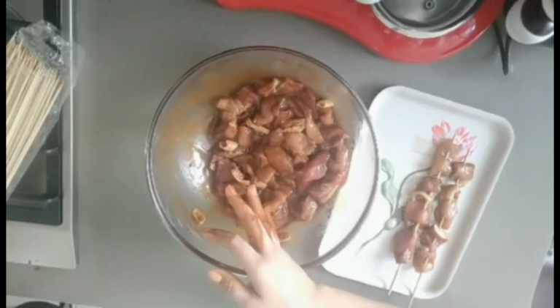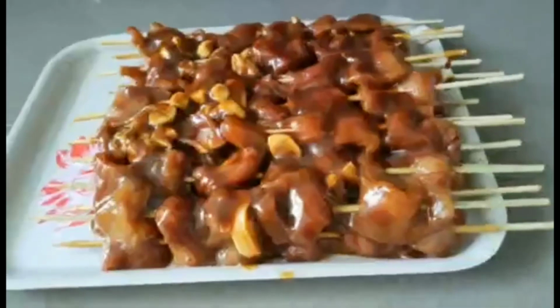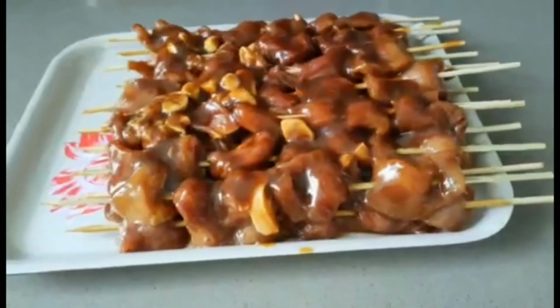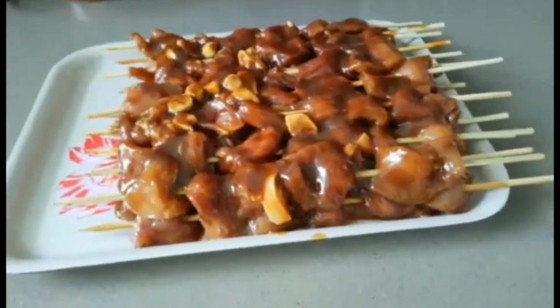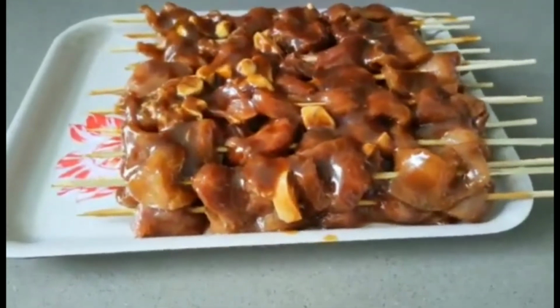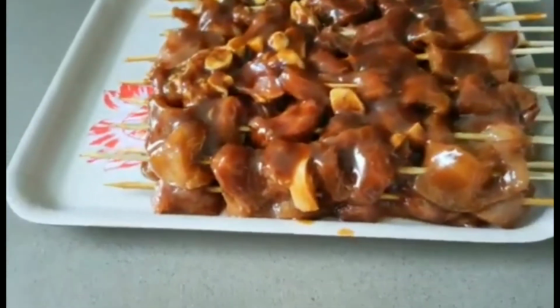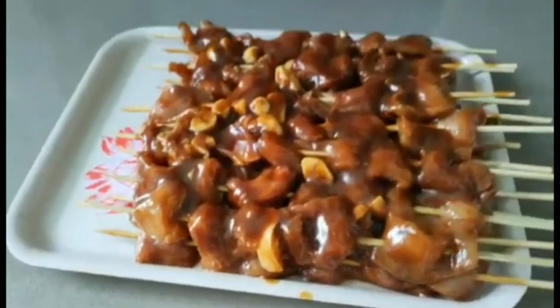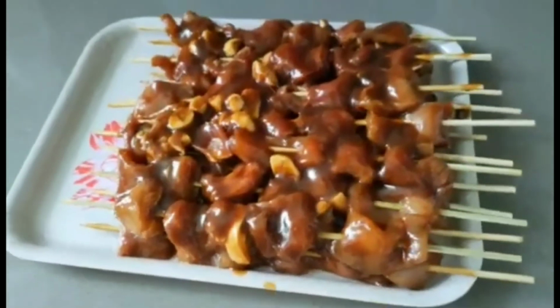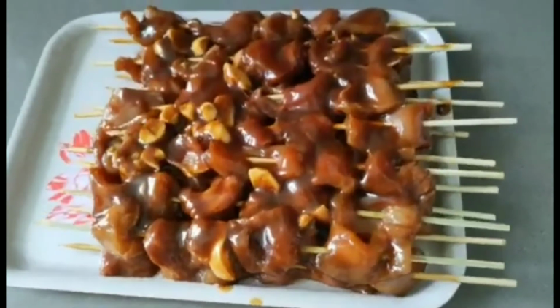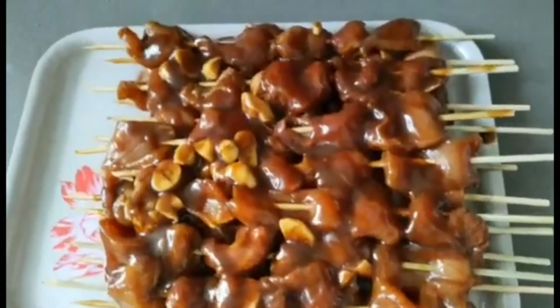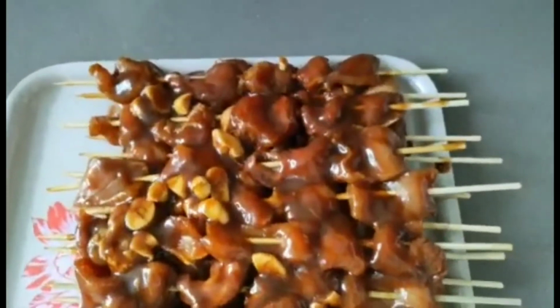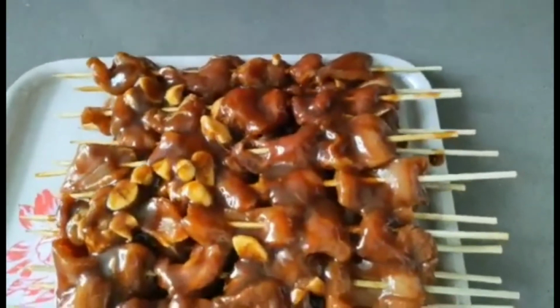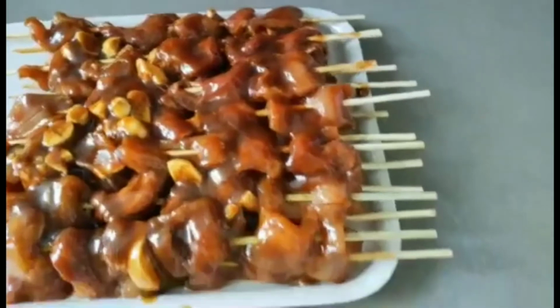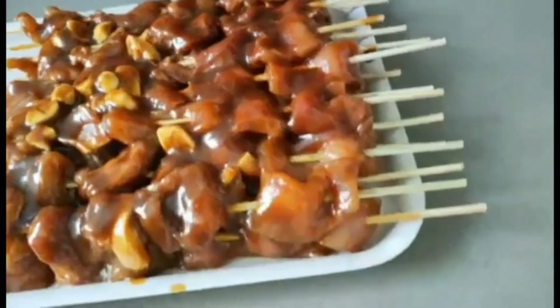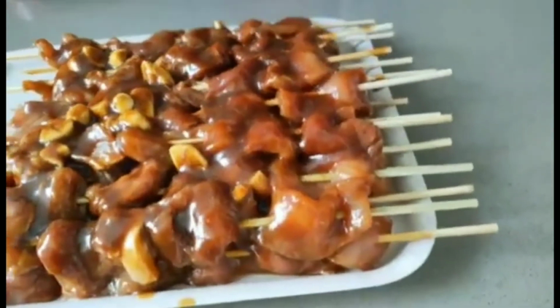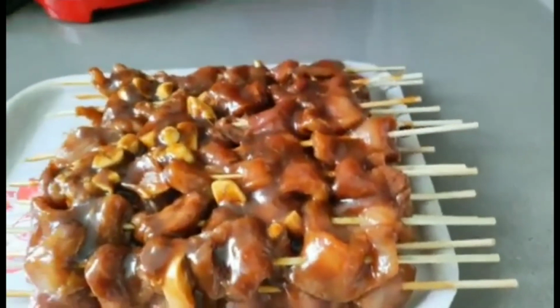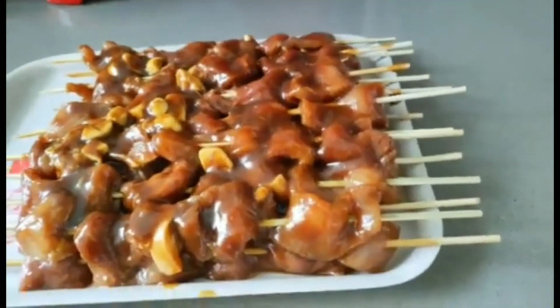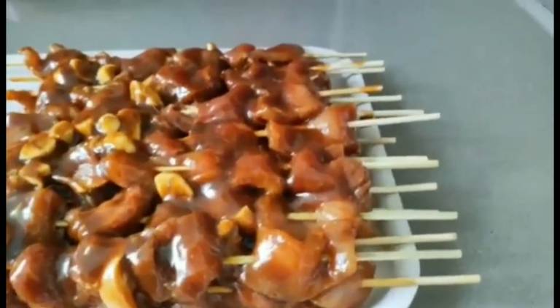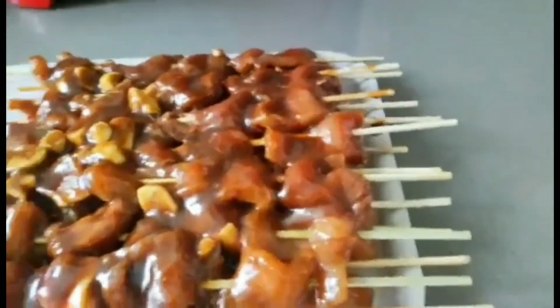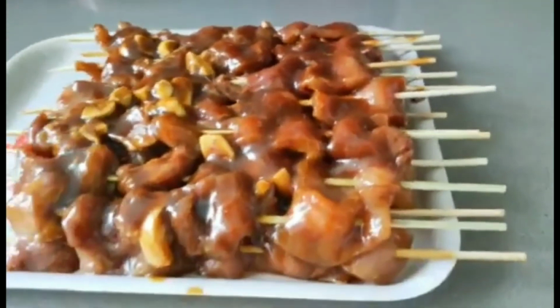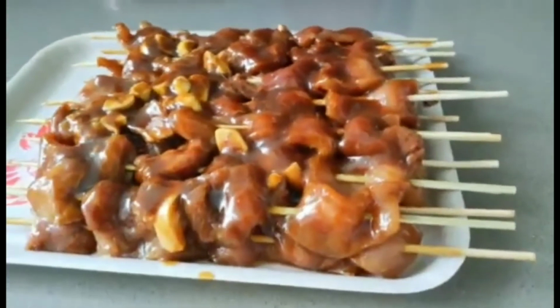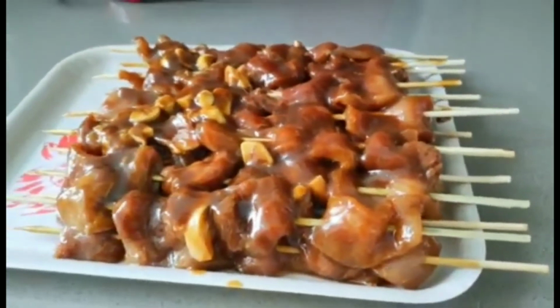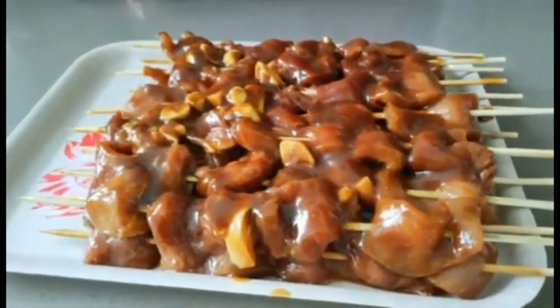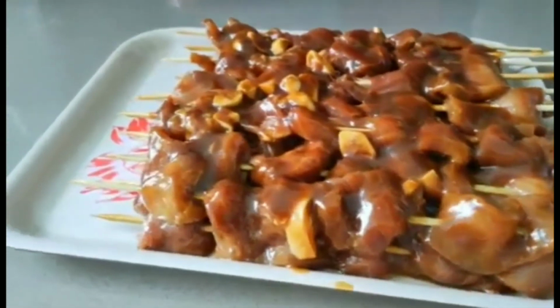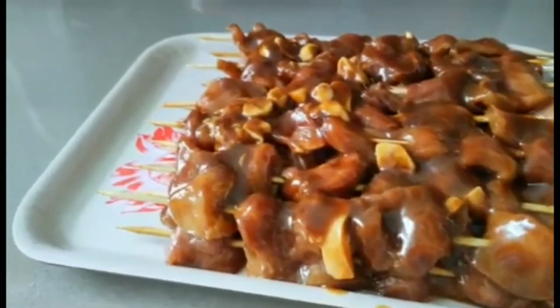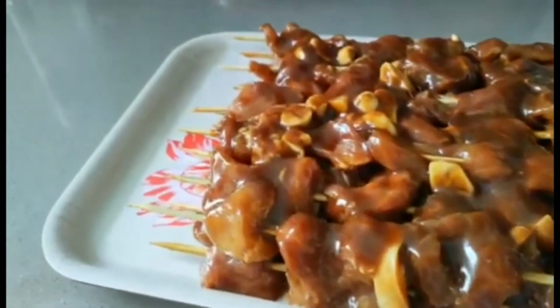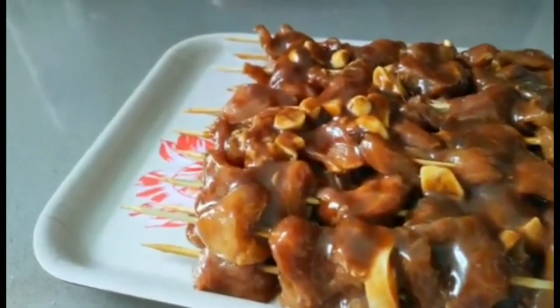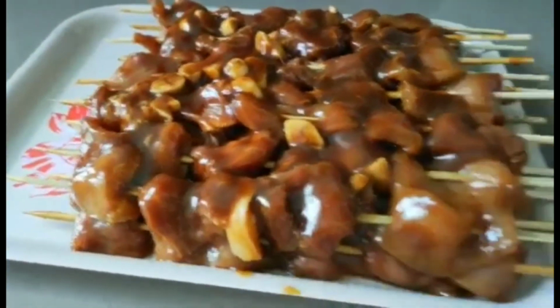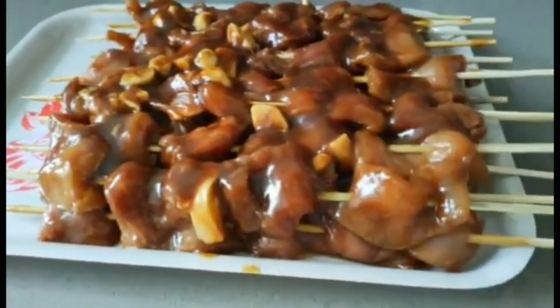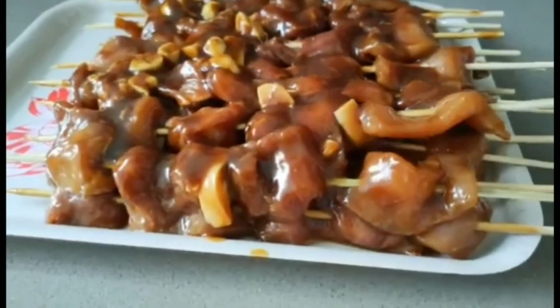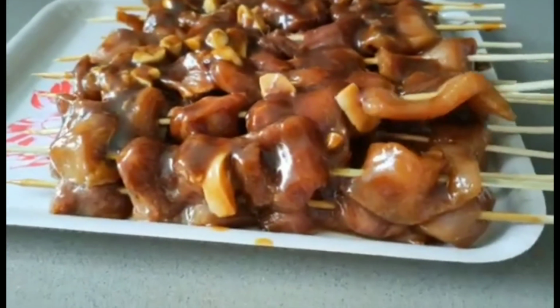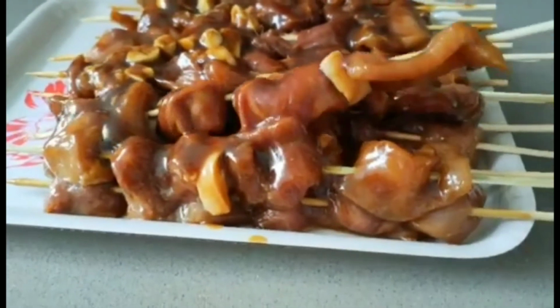I'm already finished skewering them. That's the final thing - as you can see, they are all skewered.